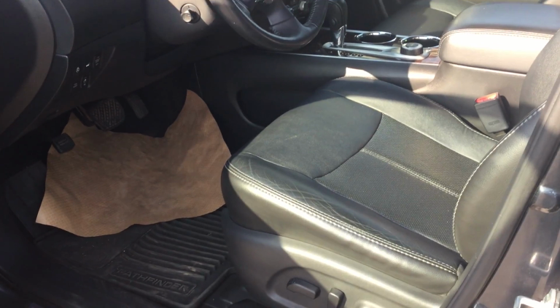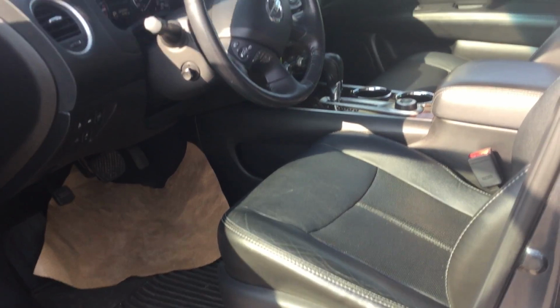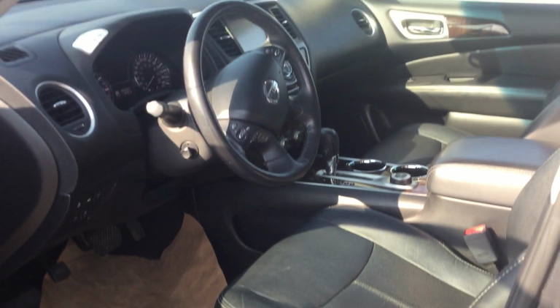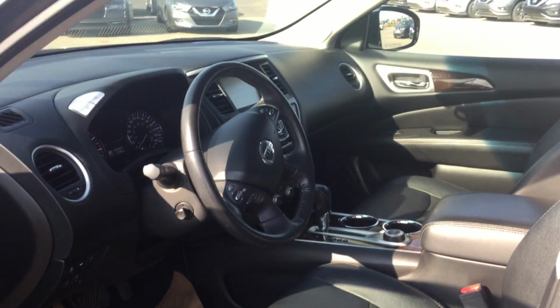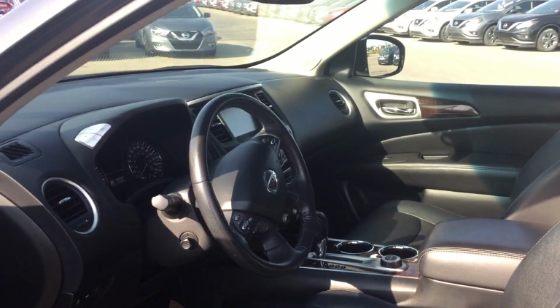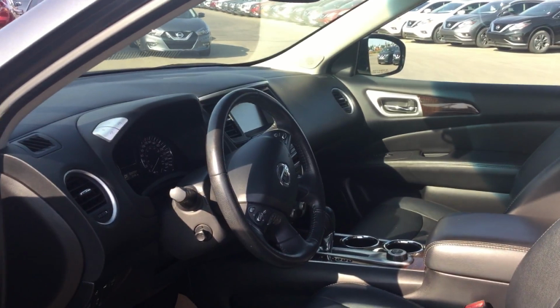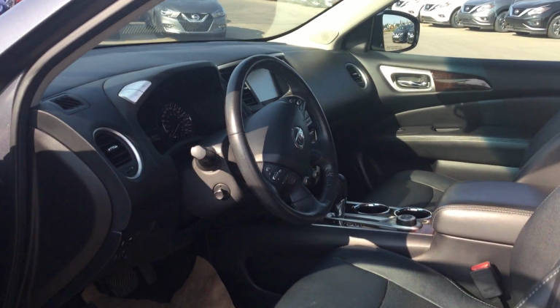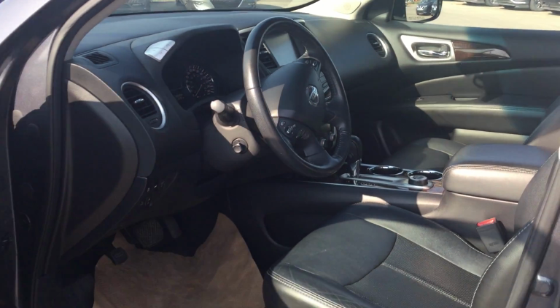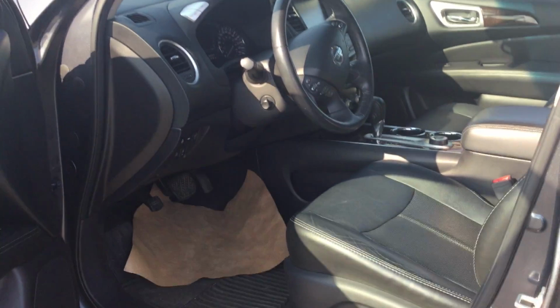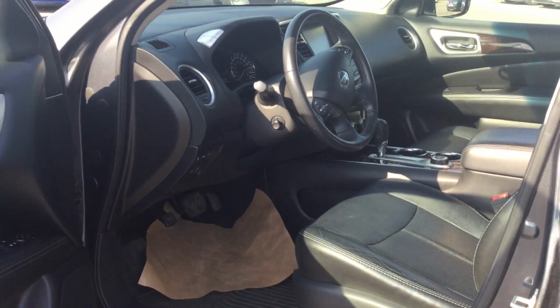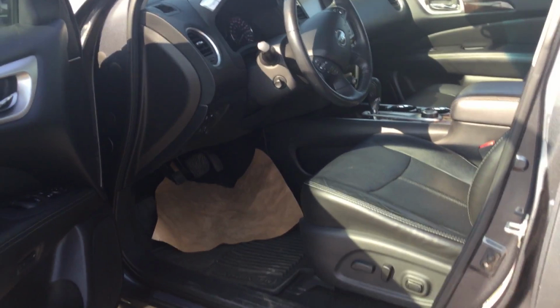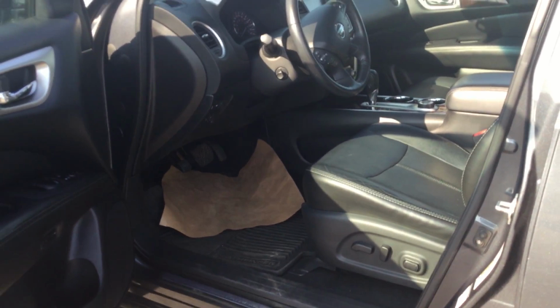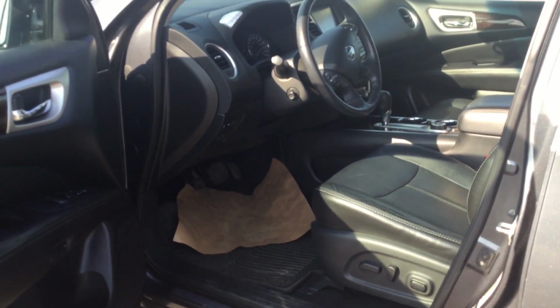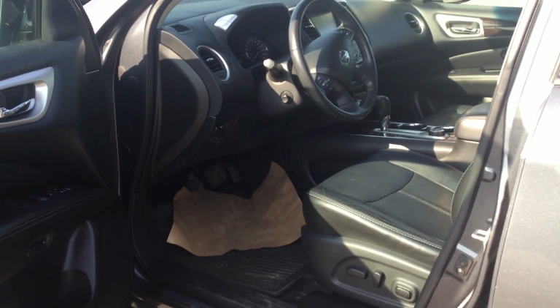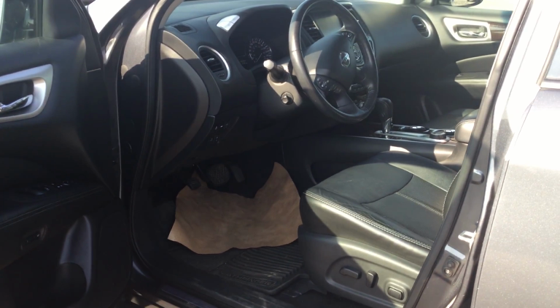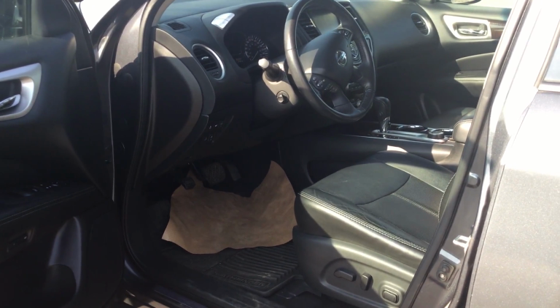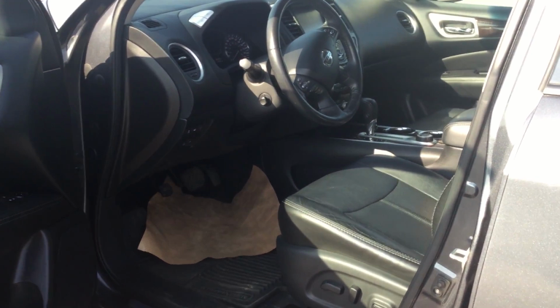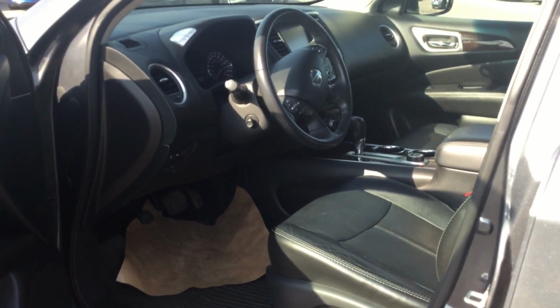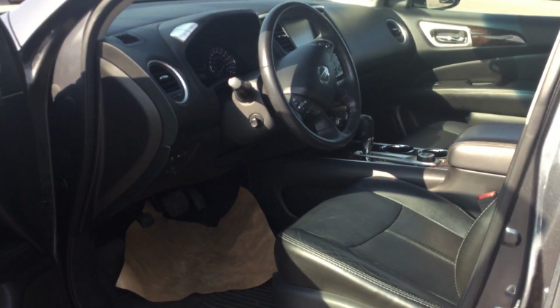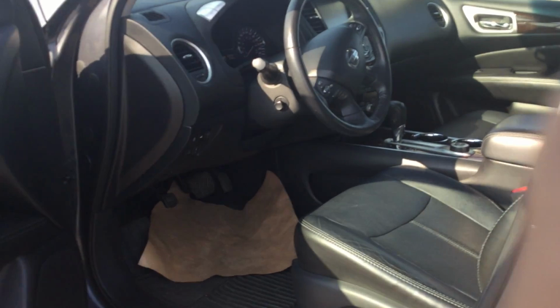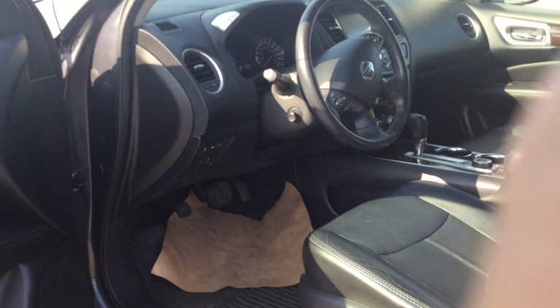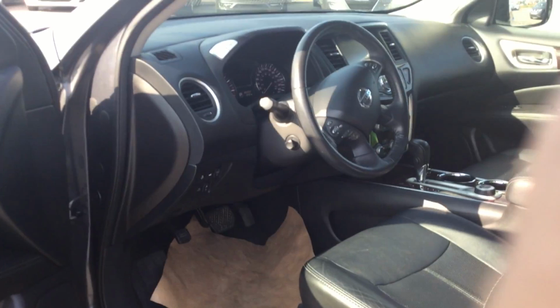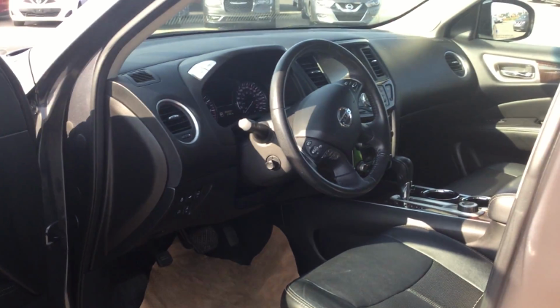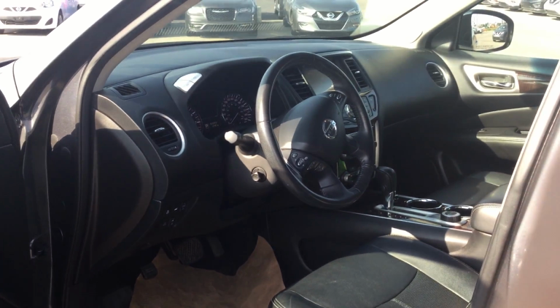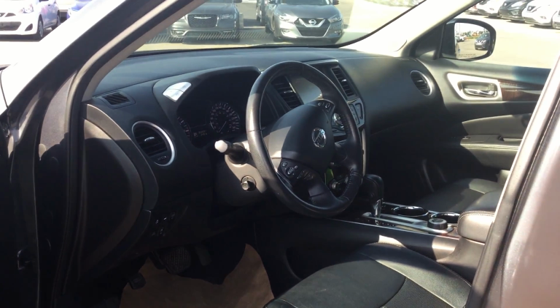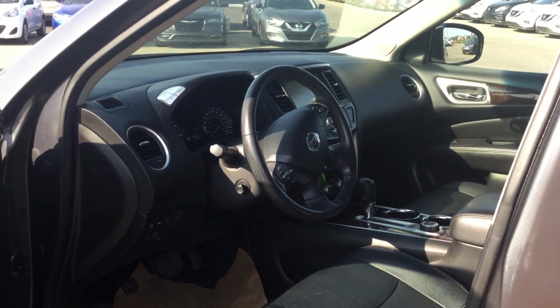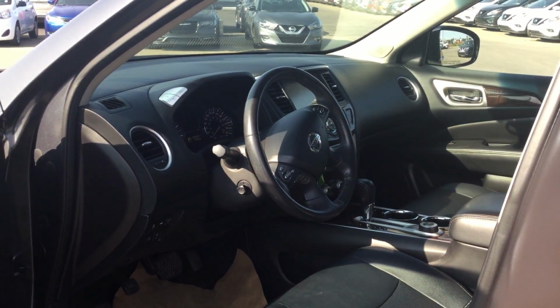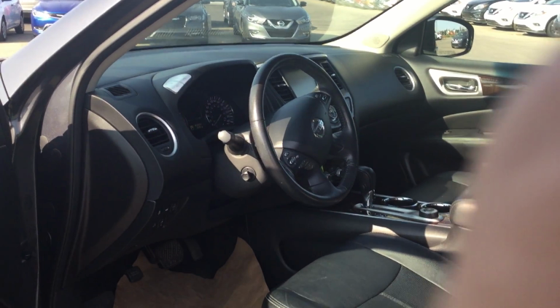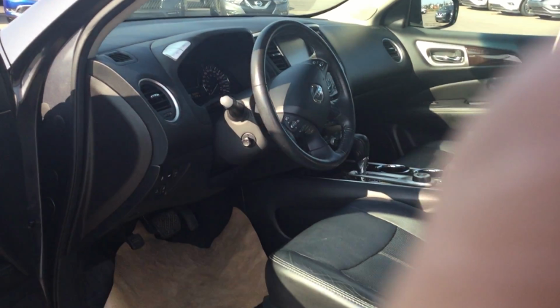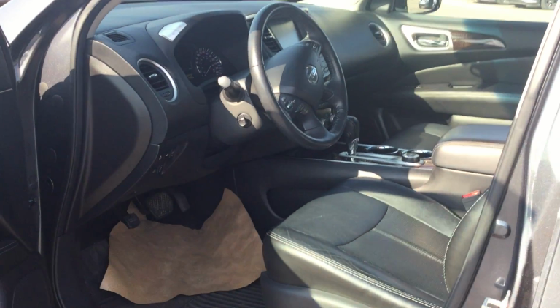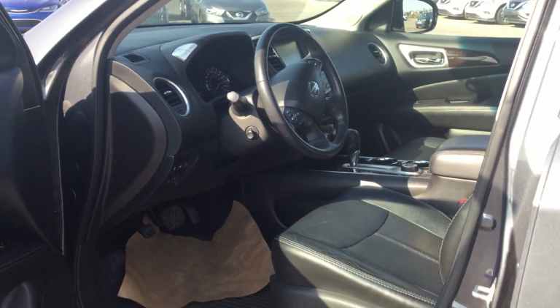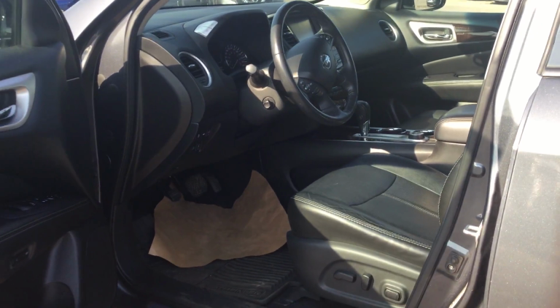As you can see, it's the Platinum Edition, so it's fully loaded — heated seats, ventilated seats, power seats, cruise control, Bose sound system, and many more features.